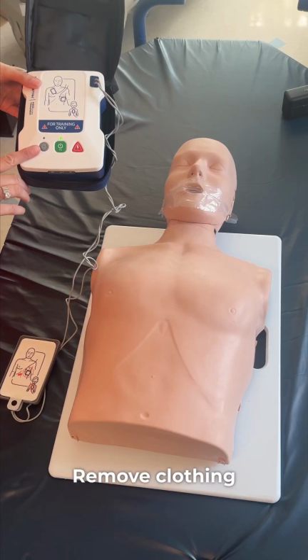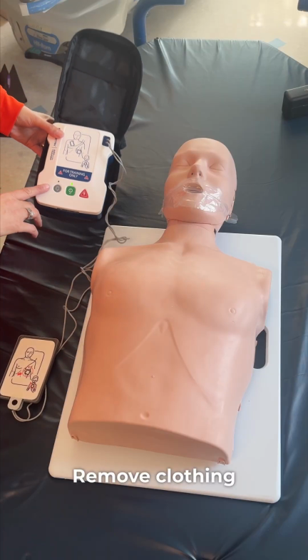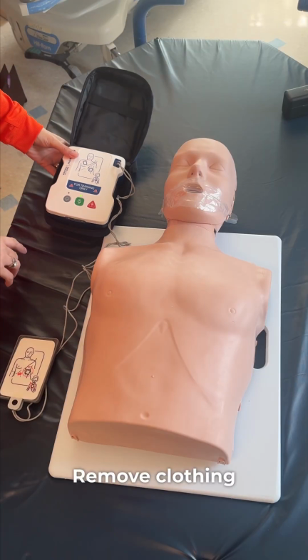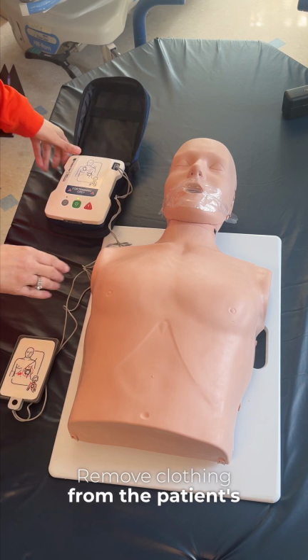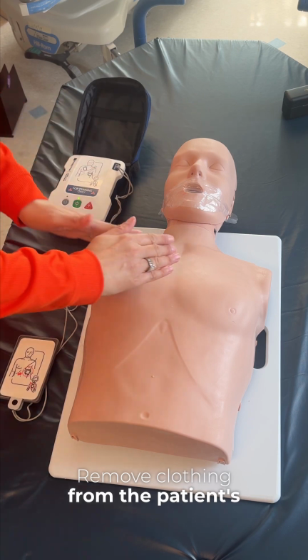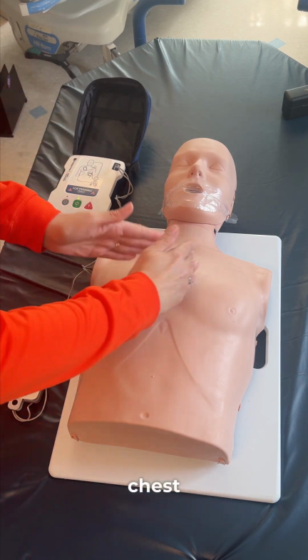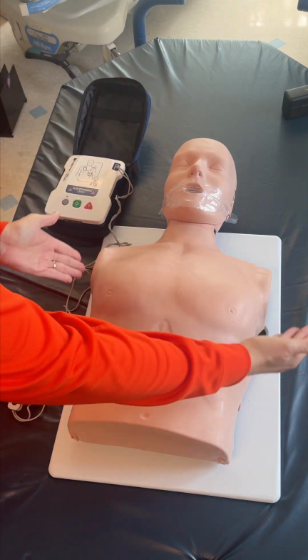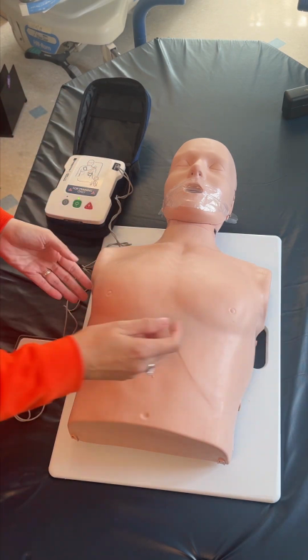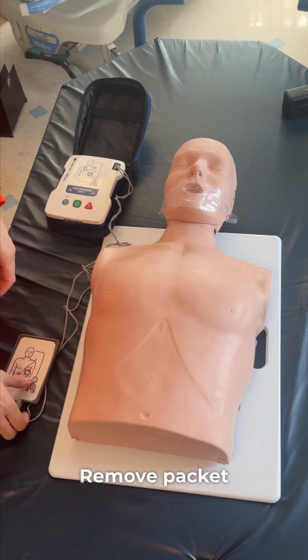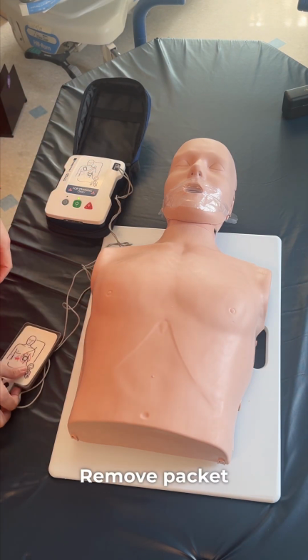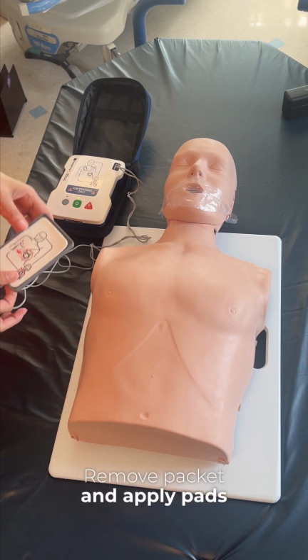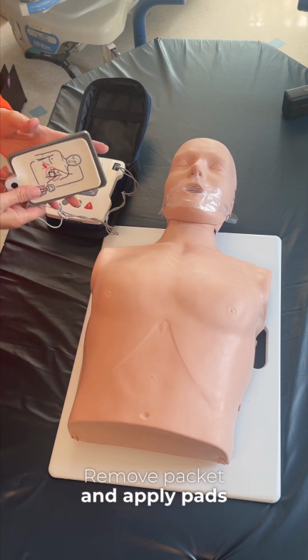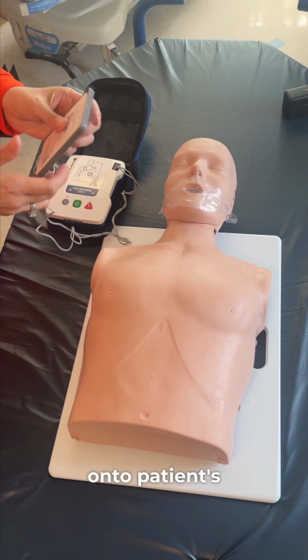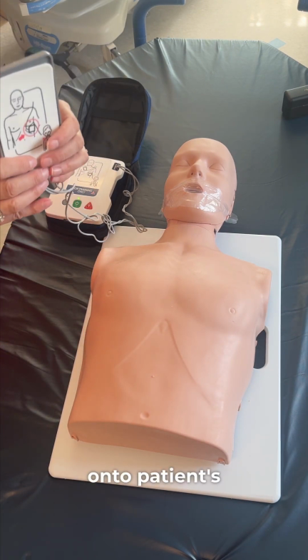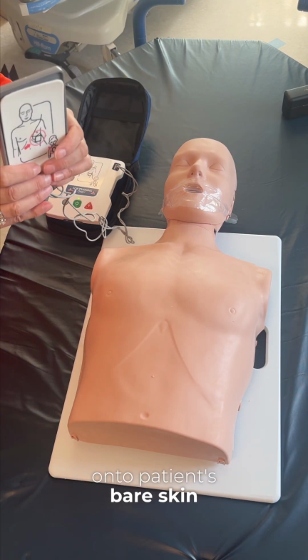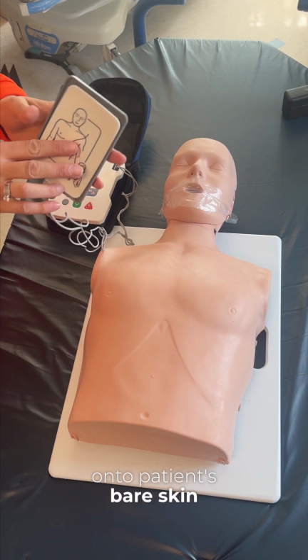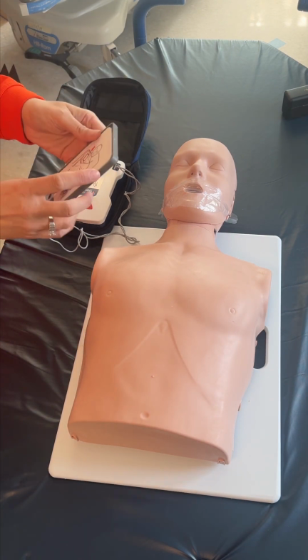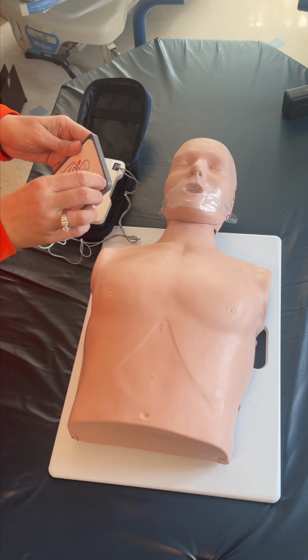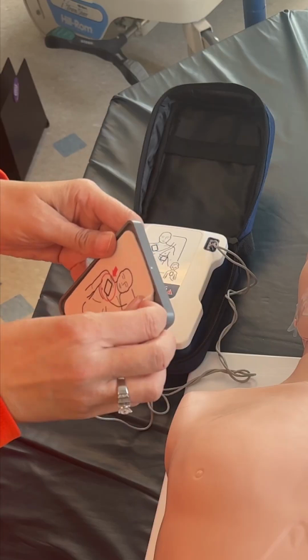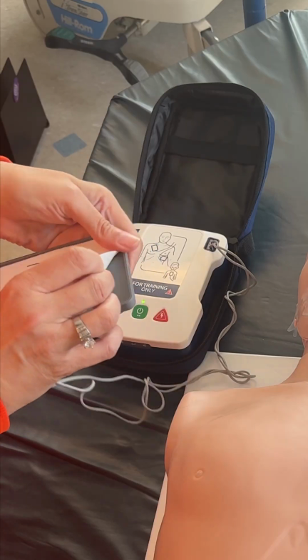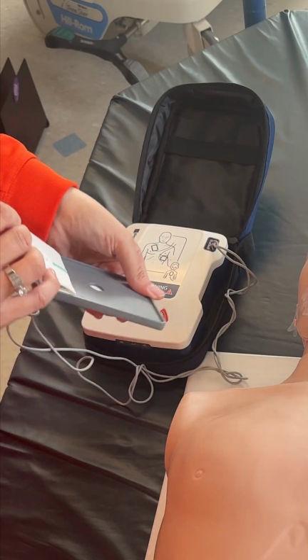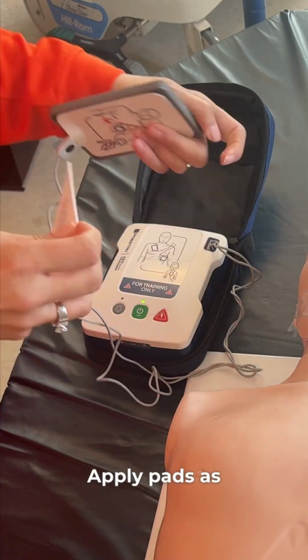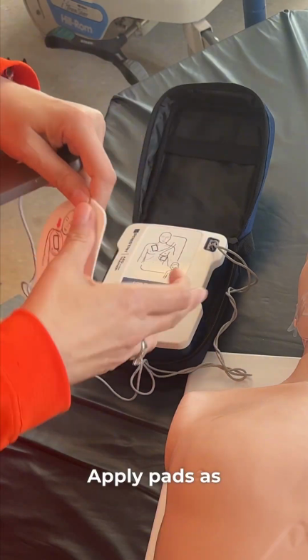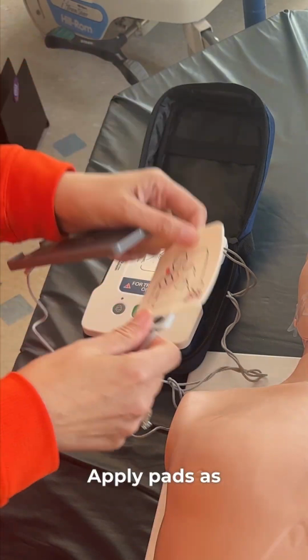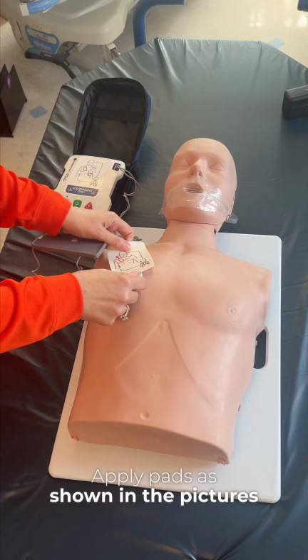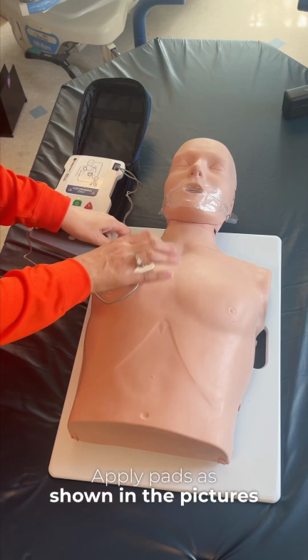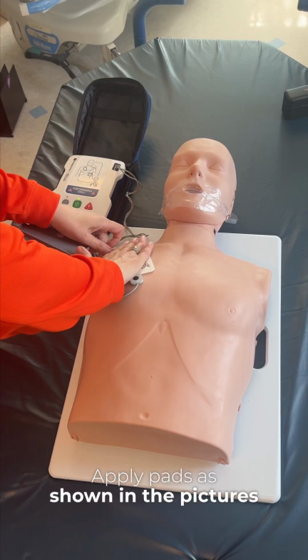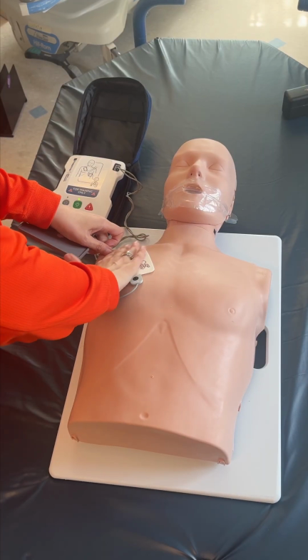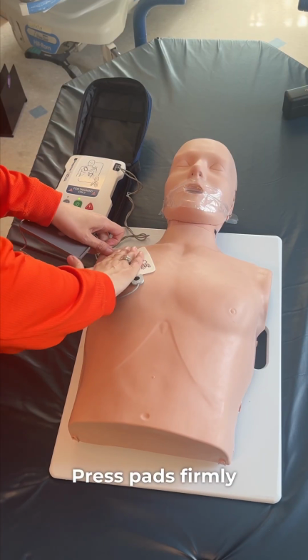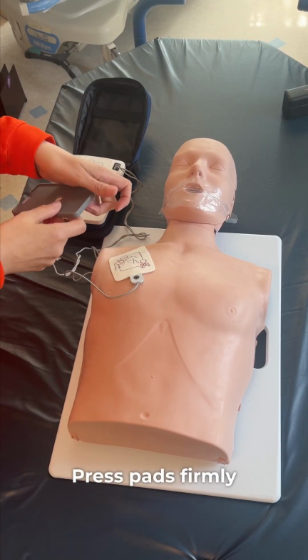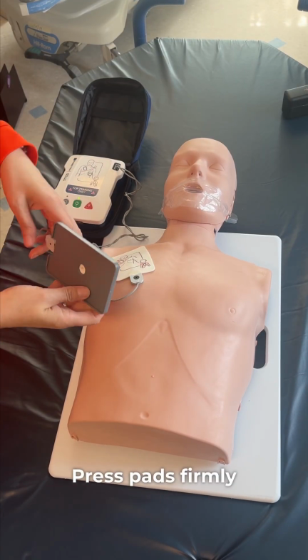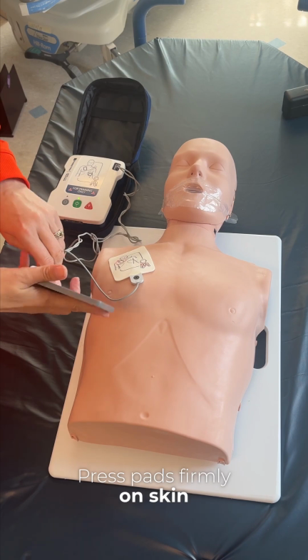Remove clothing from the patient's chest. Remove packet and apply pads onto patient's bare skin. Apply pads as shown in the pictures. Press pads firmly on skin.